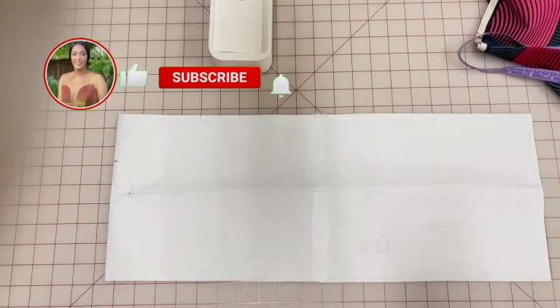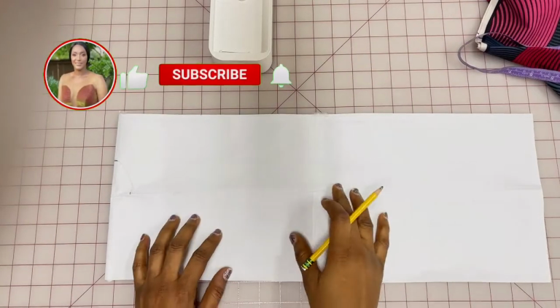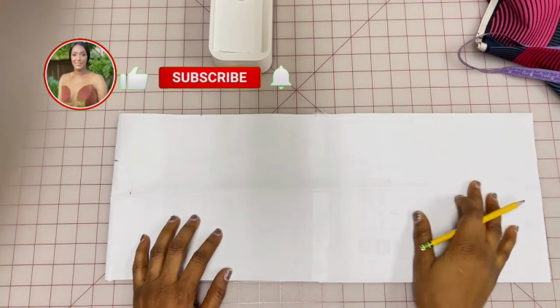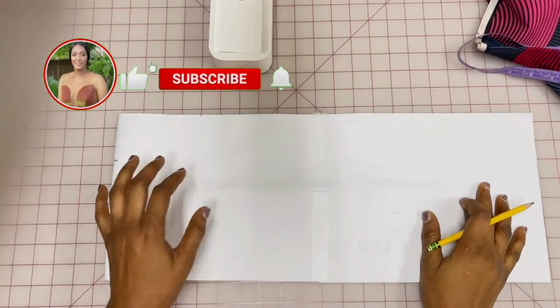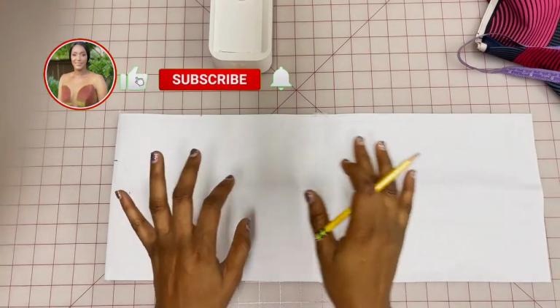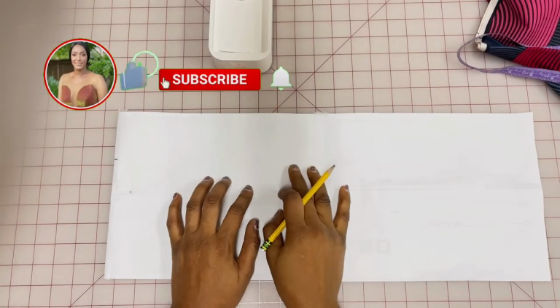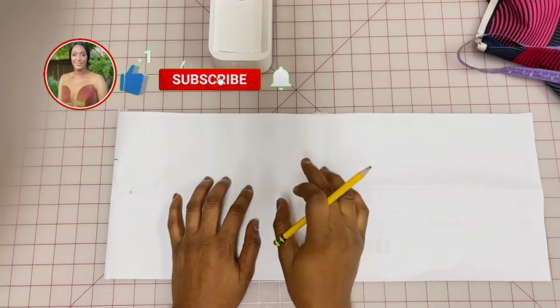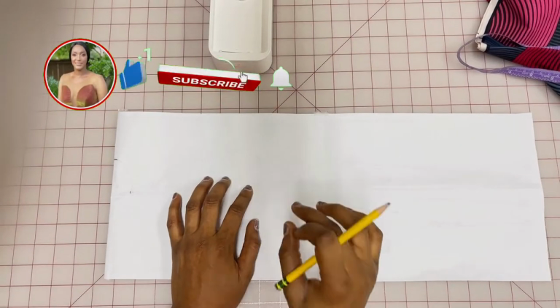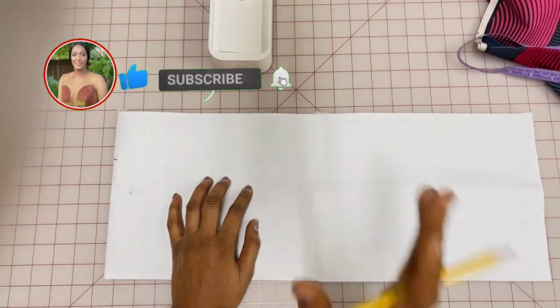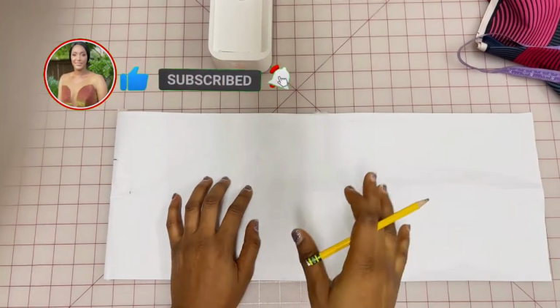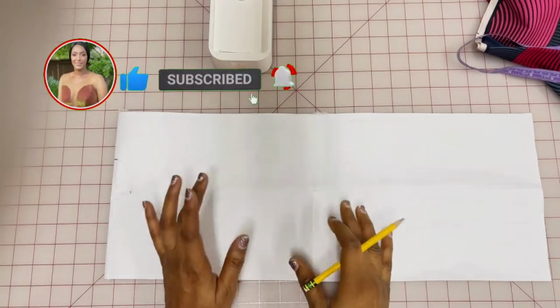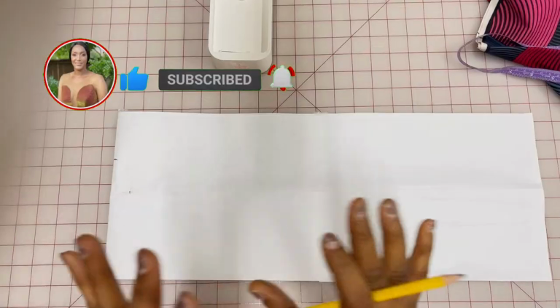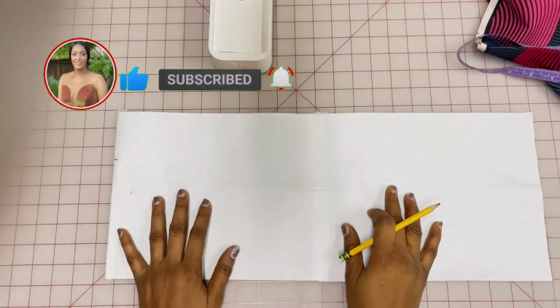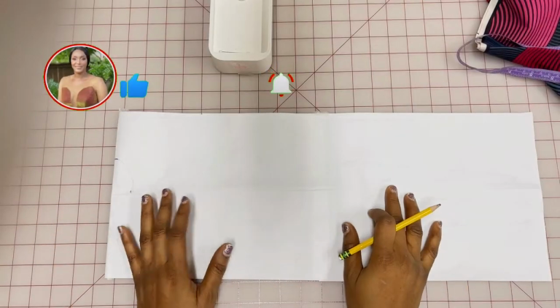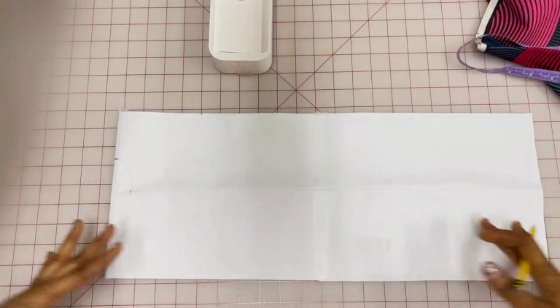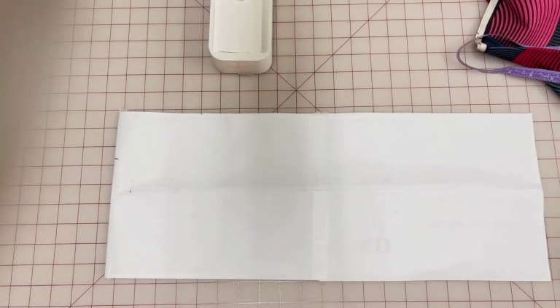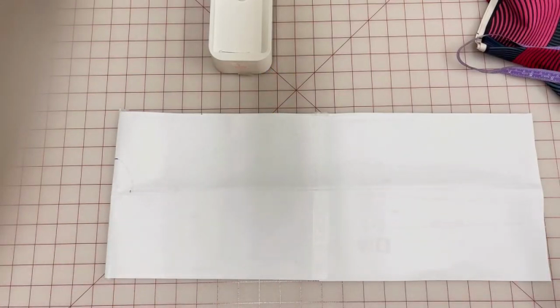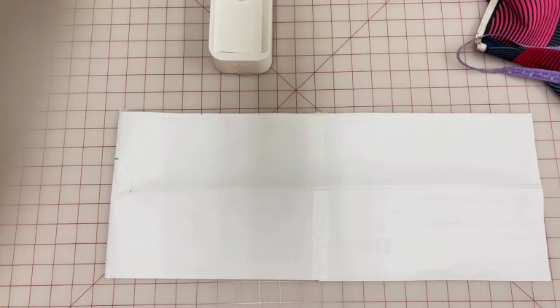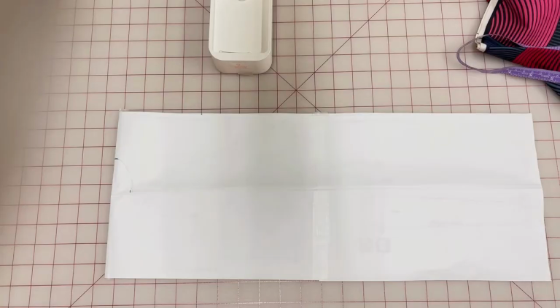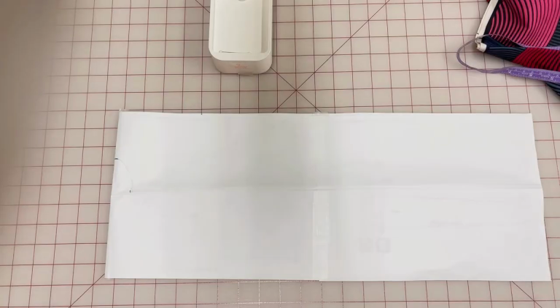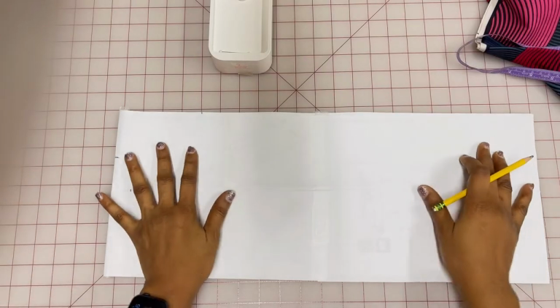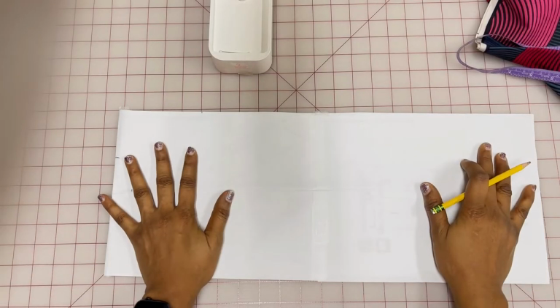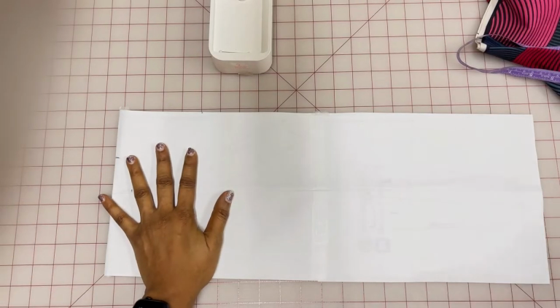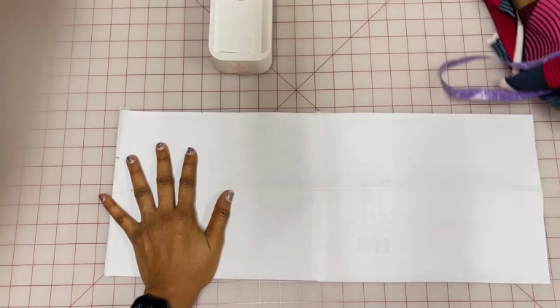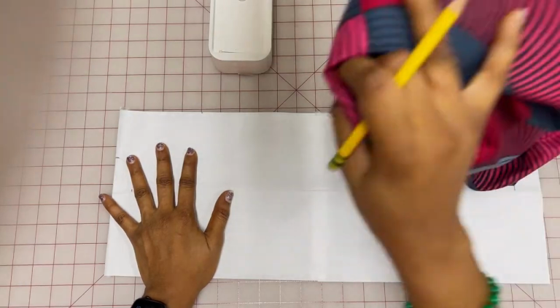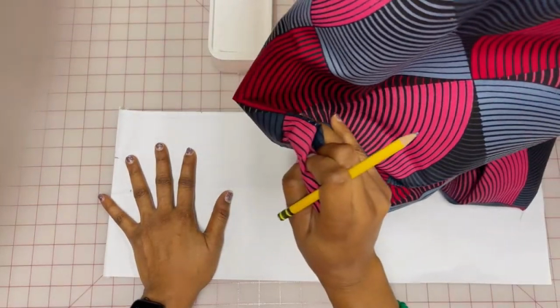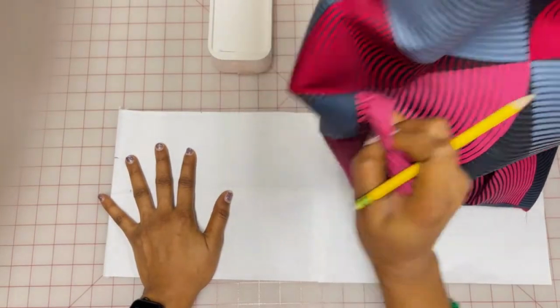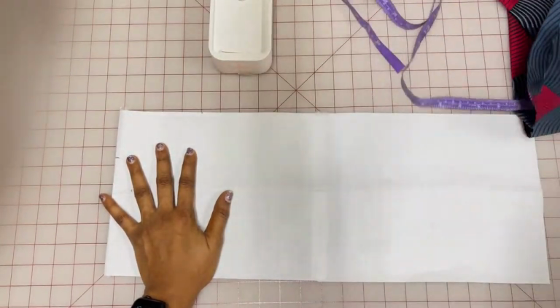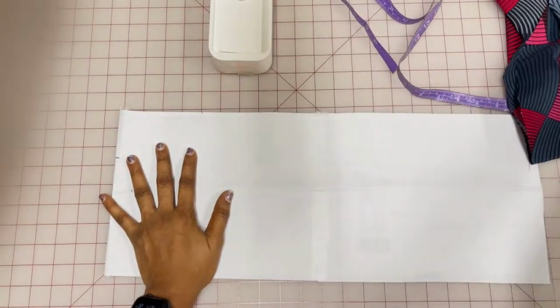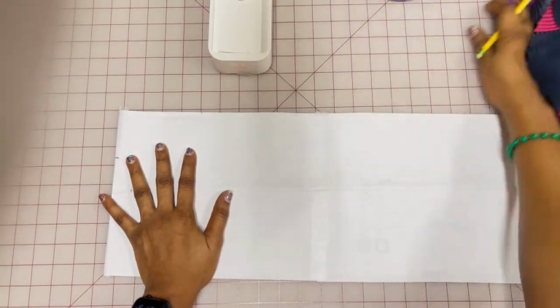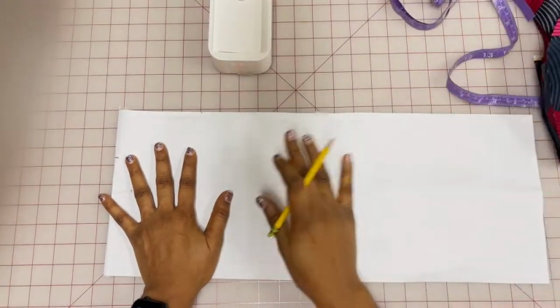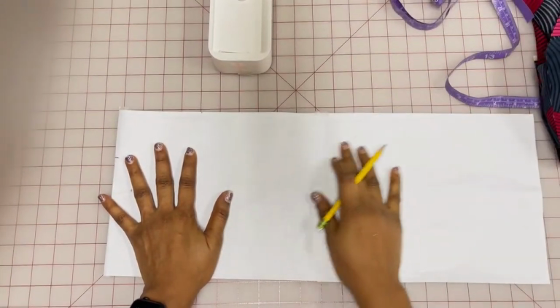Hi everybody, welcome back to my channel. Today we're going to be making the kimono I have on my thumbnail. I really like that kimono — I like the way it's flowy, it's big. I'm going to be using this fabric to make it, and I'm going to use this paper illustration to explain it to you guys.